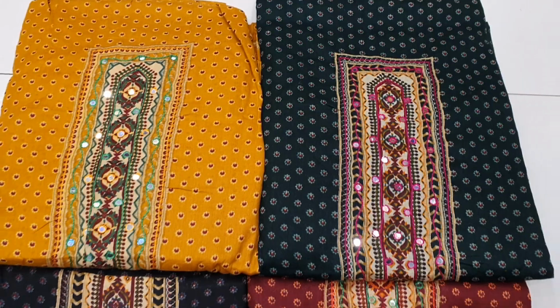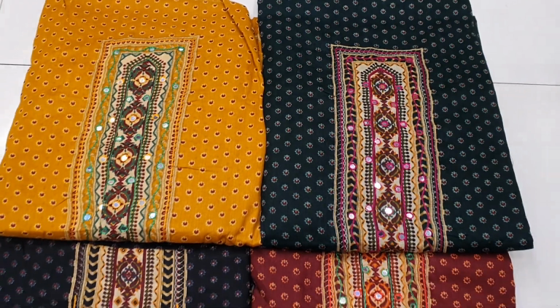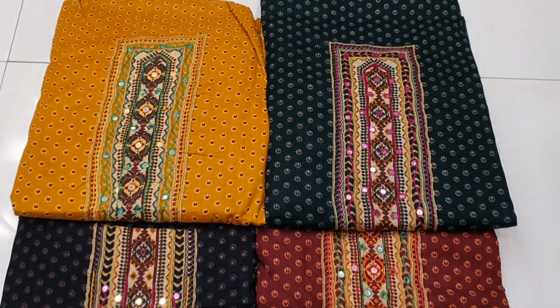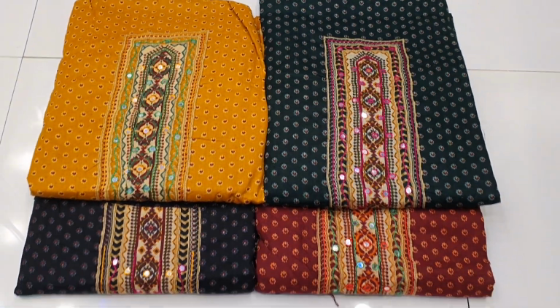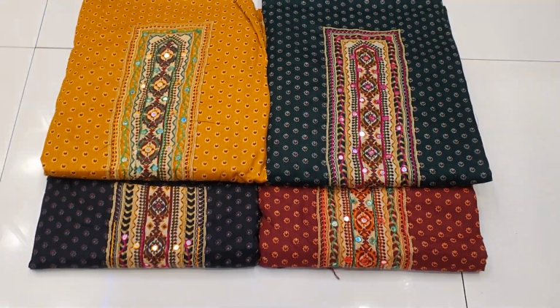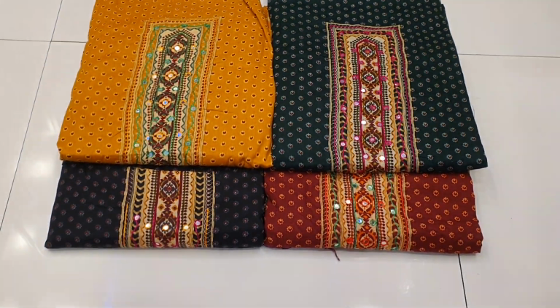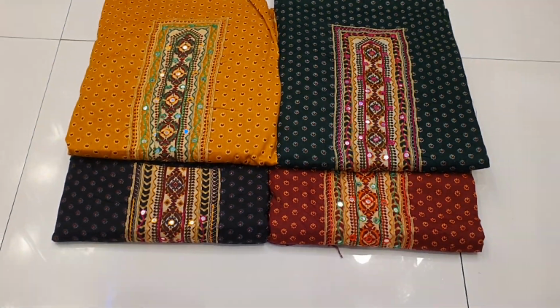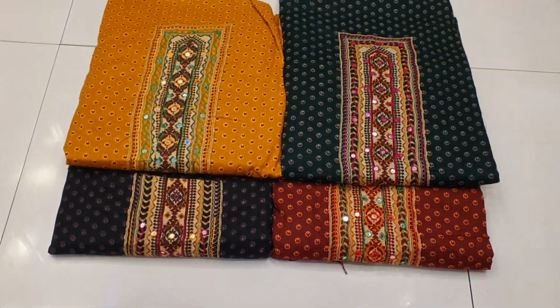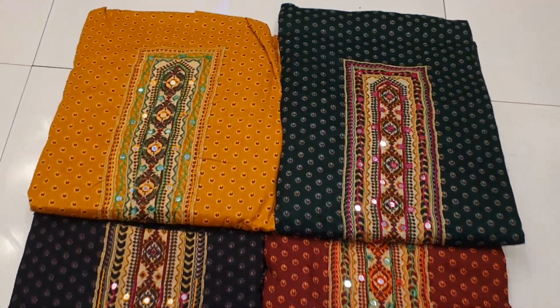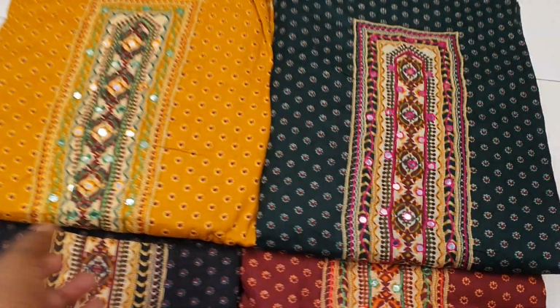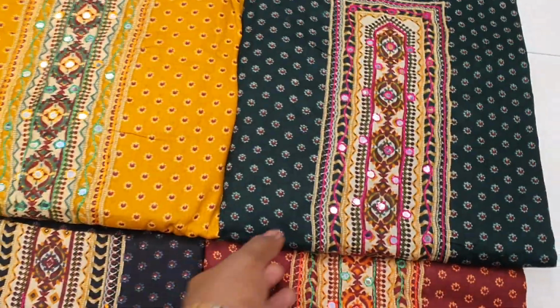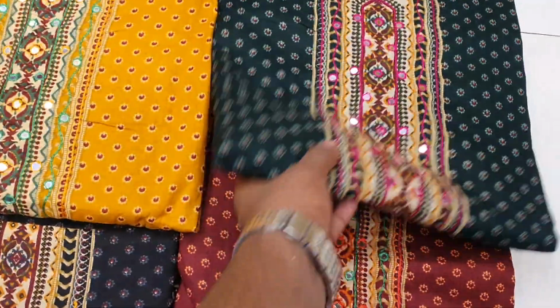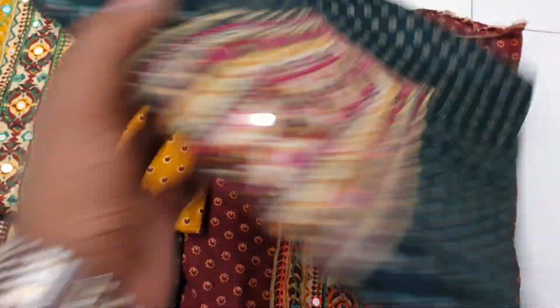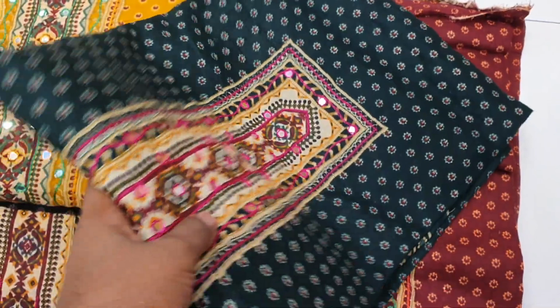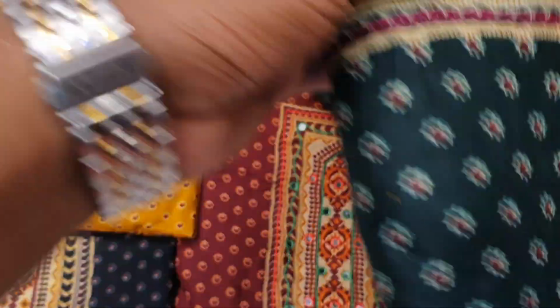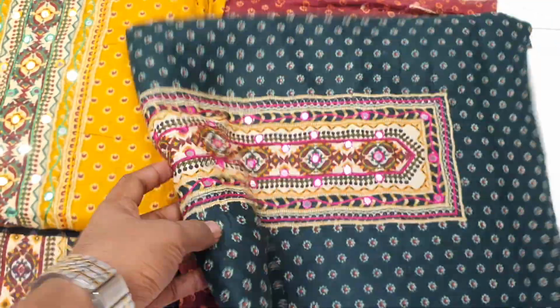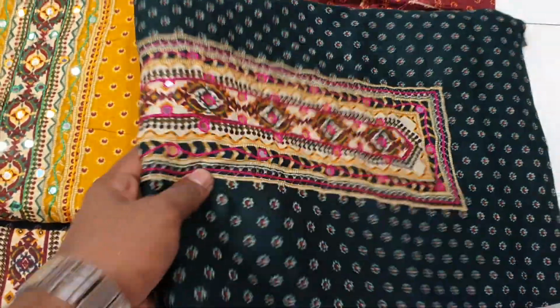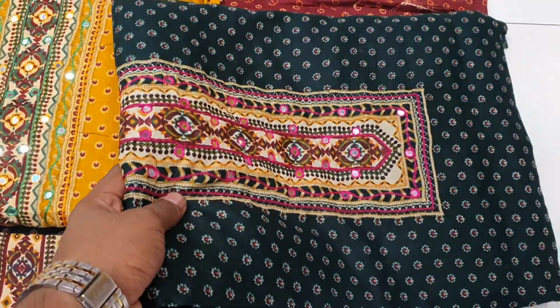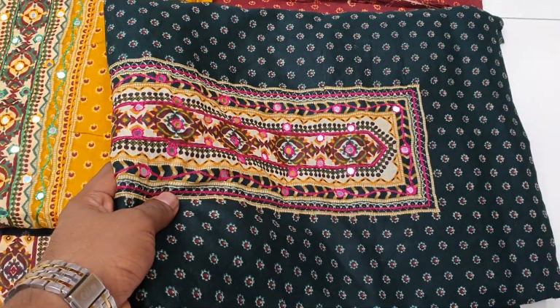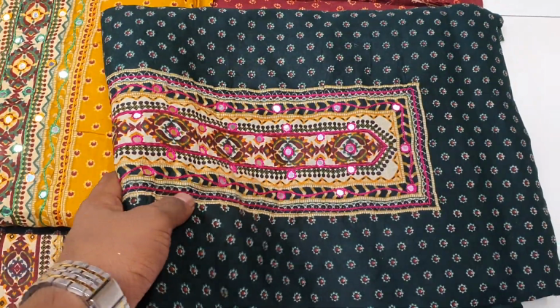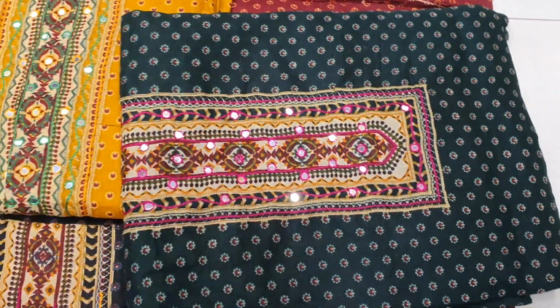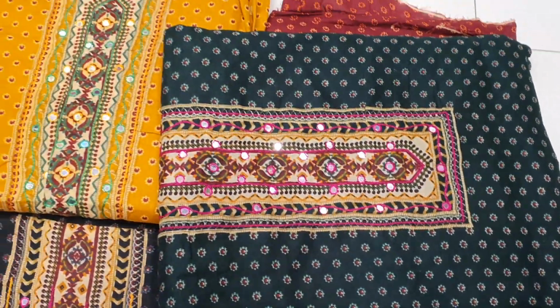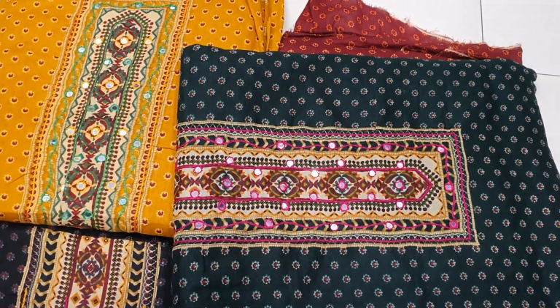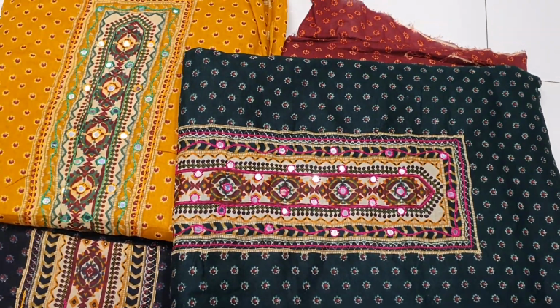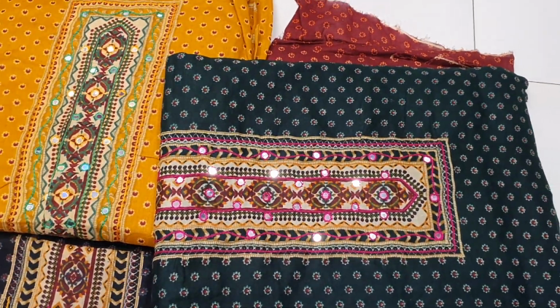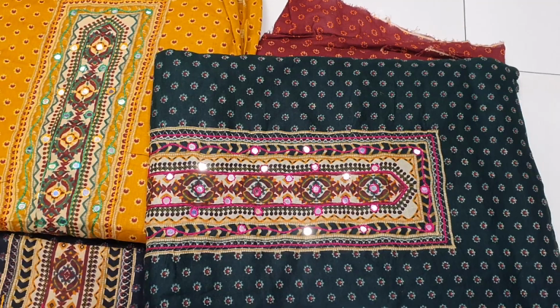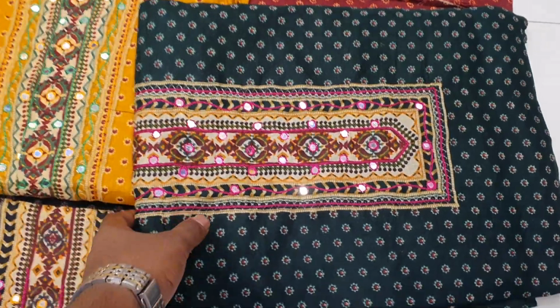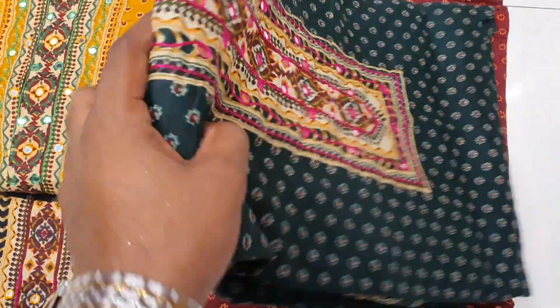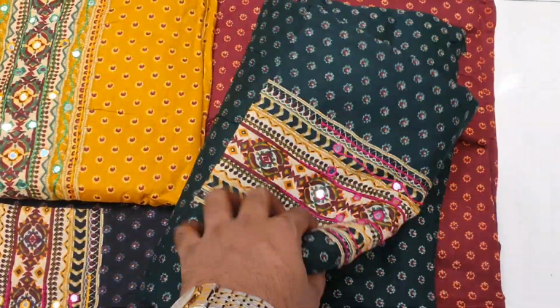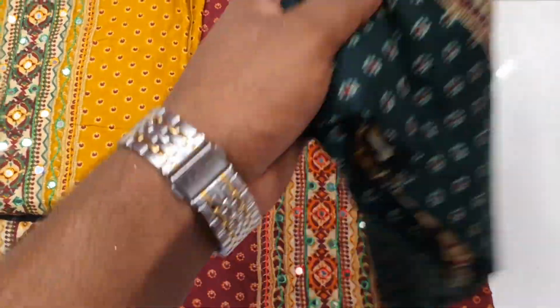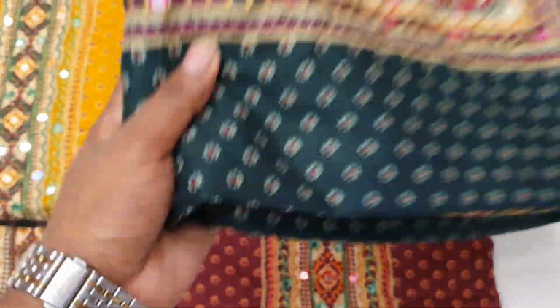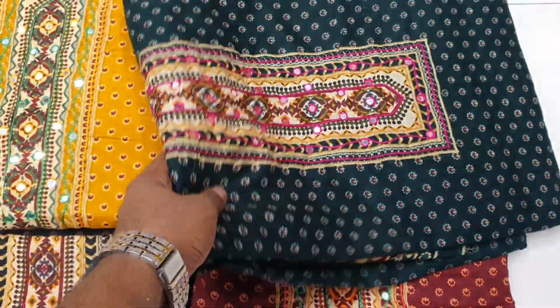Hello, welcome to this video. I'm going to show you a little bit about the soft digital lawn cutters. We have a collection of work and we will give you an updated collection at a reasonable price. First, I'm going to tell you about fabrics.